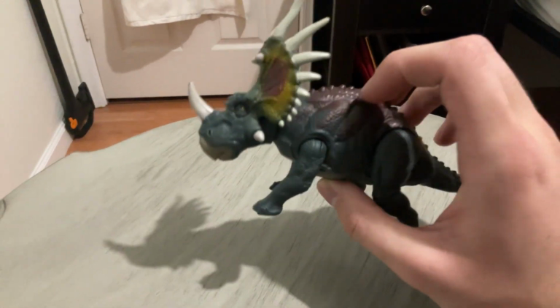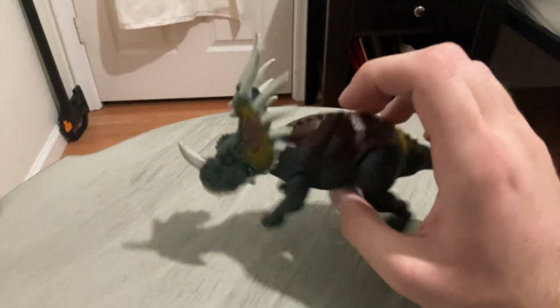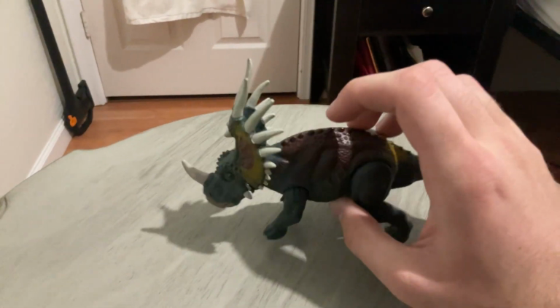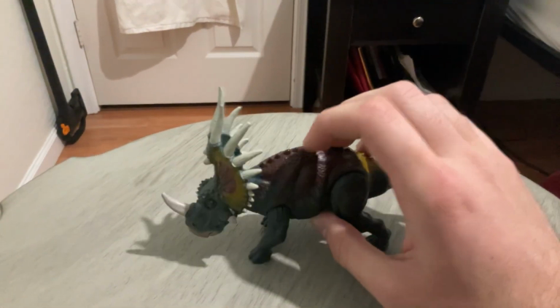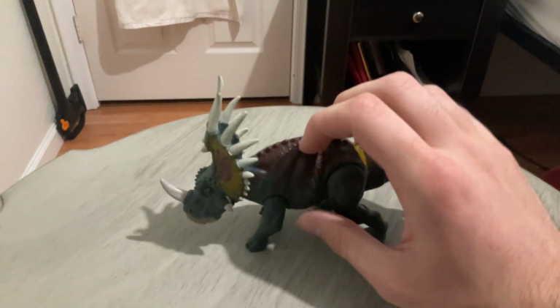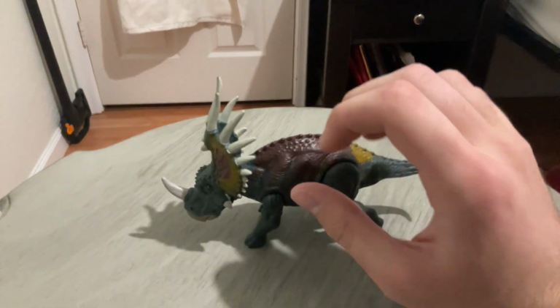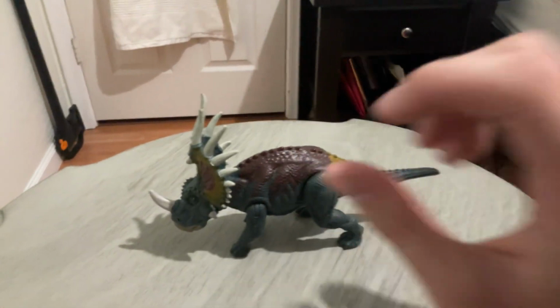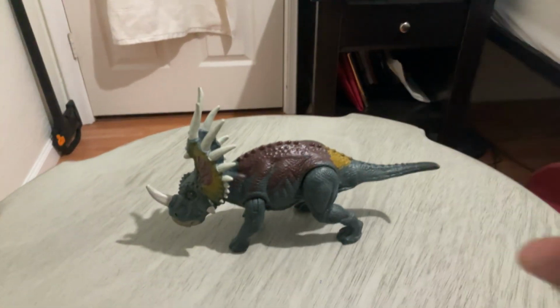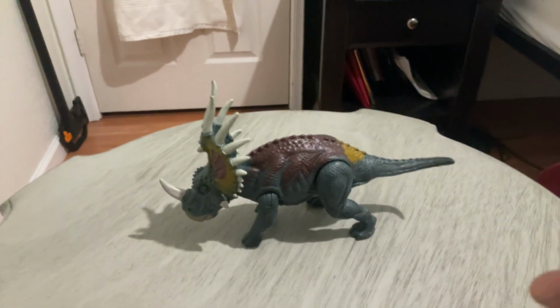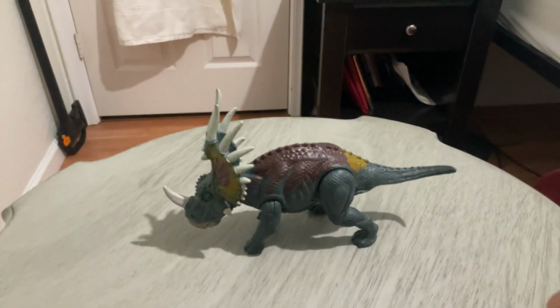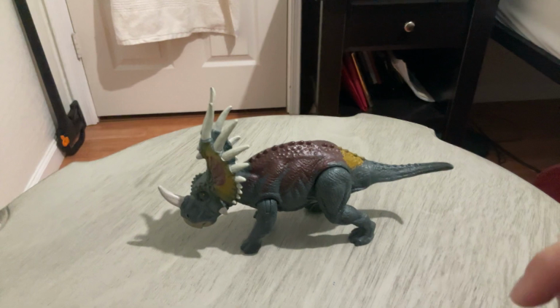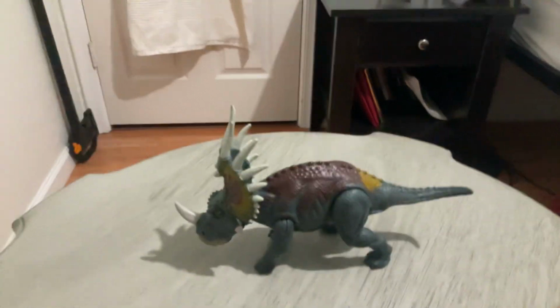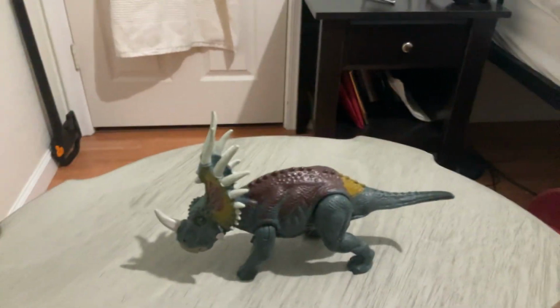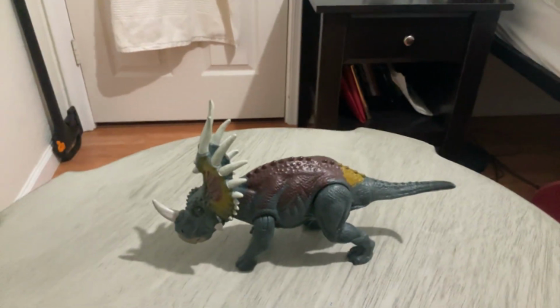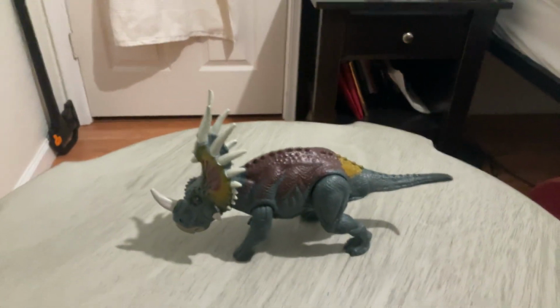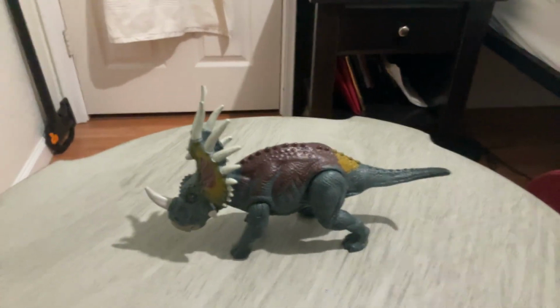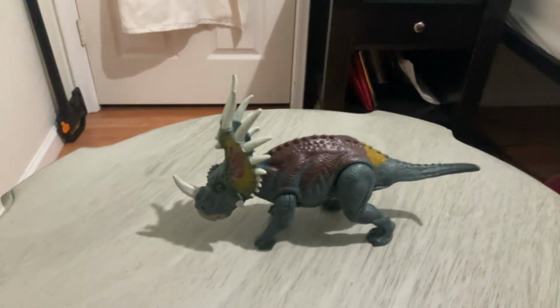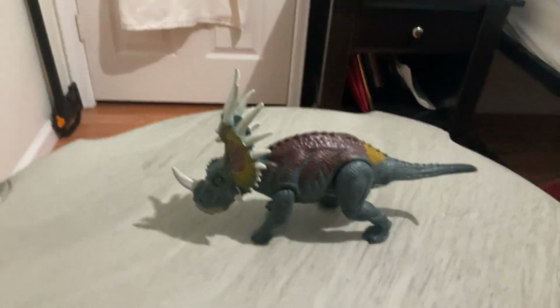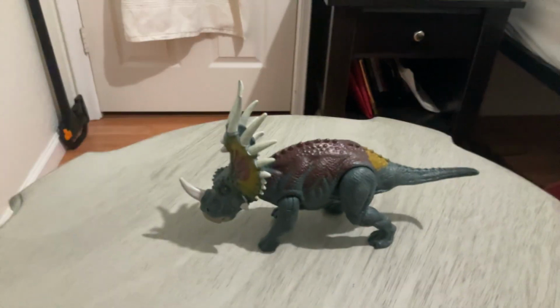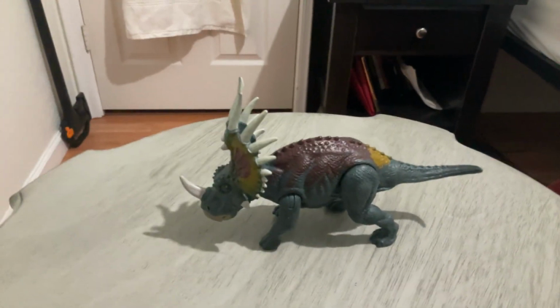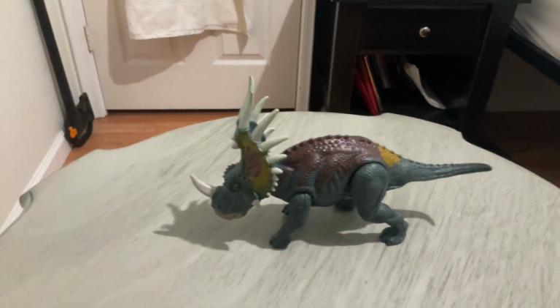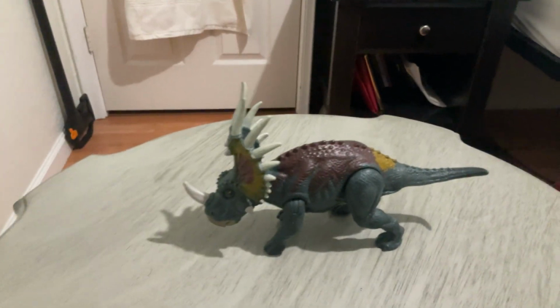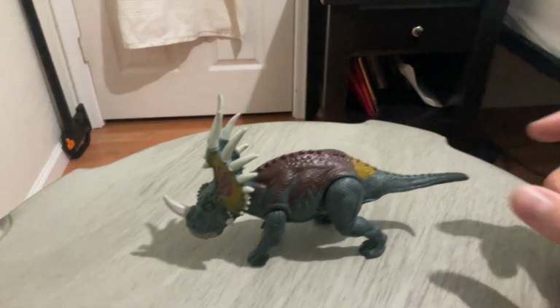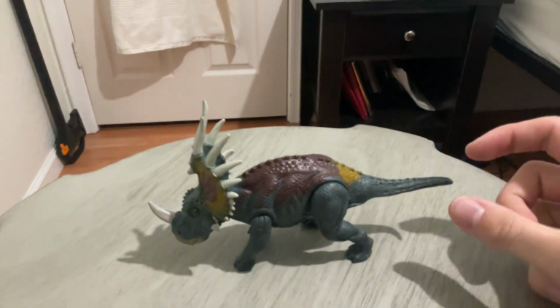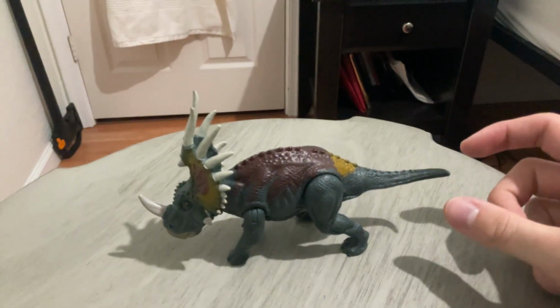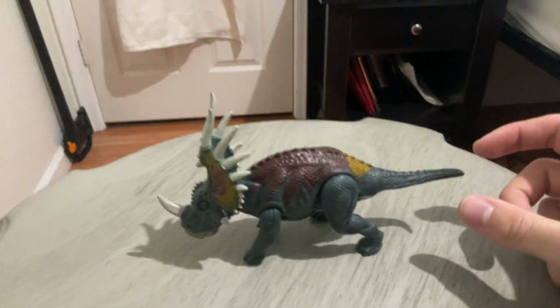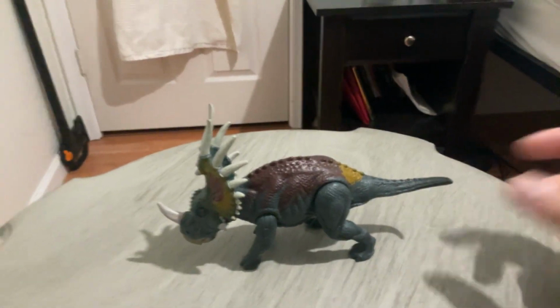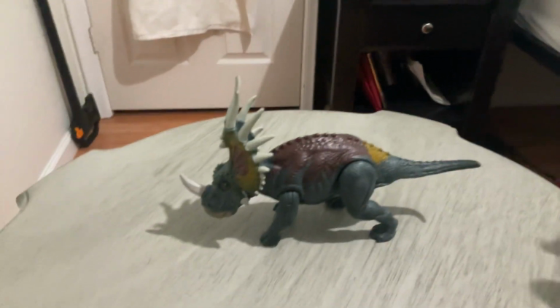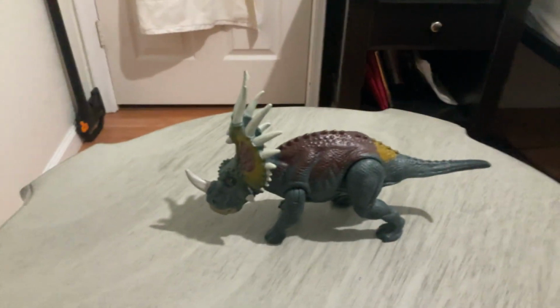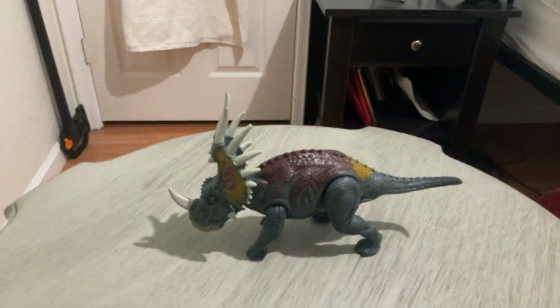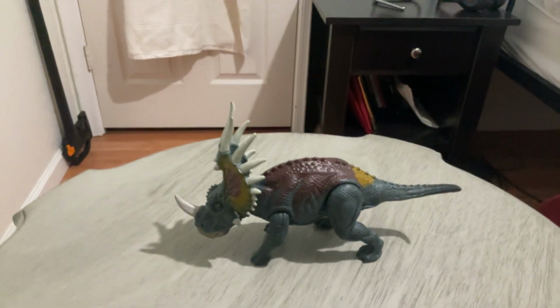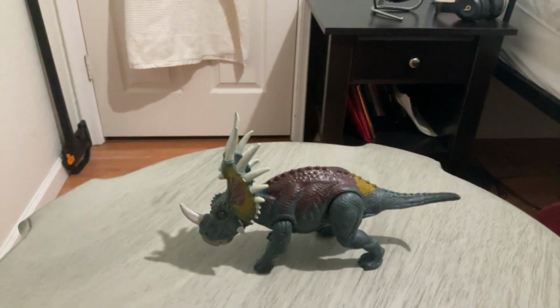Next is the sculpt. They did a really good job on the sculpt. There's only a few things: the tail is a little short, and the figure in general is really small.